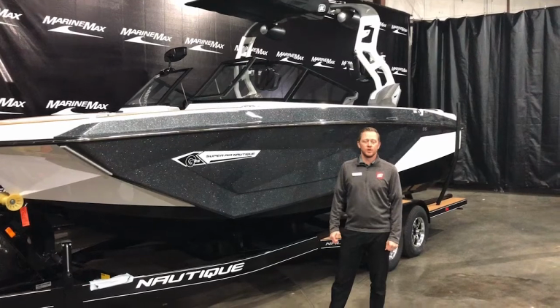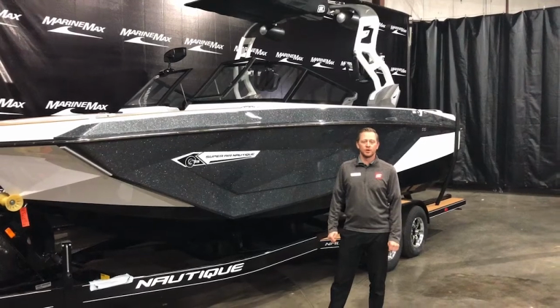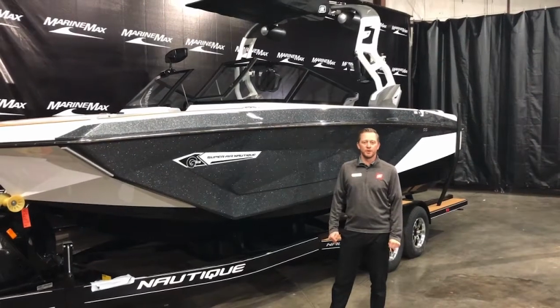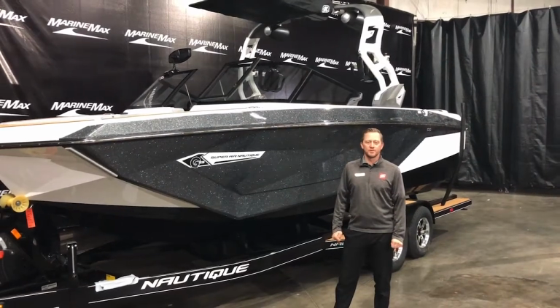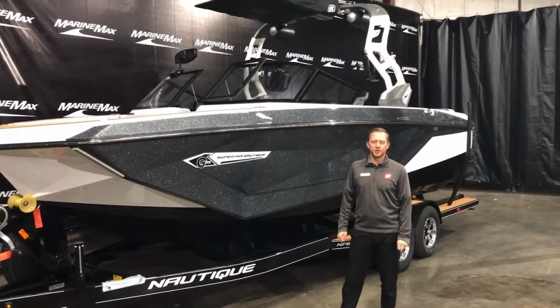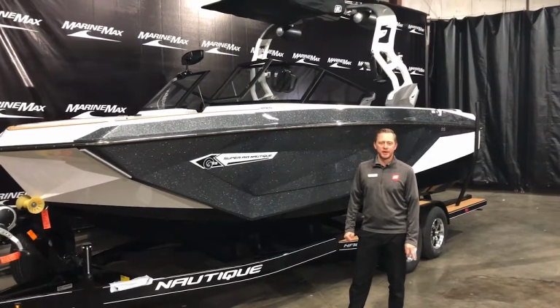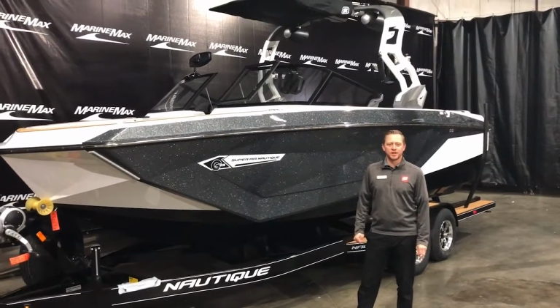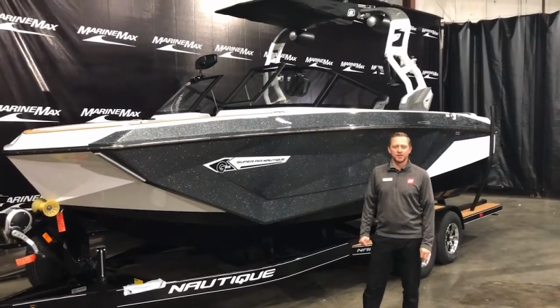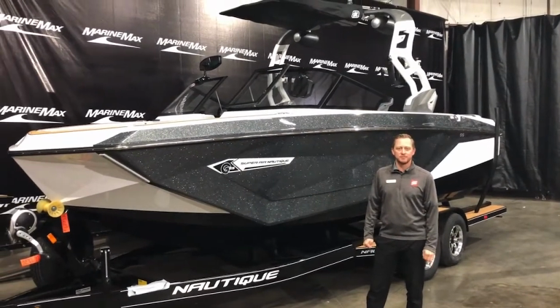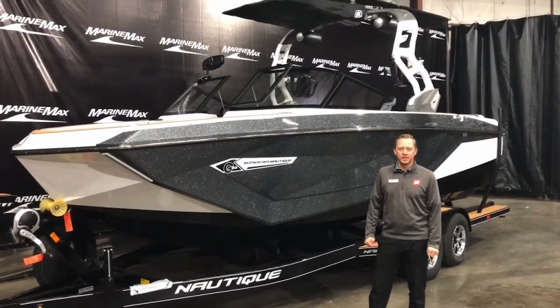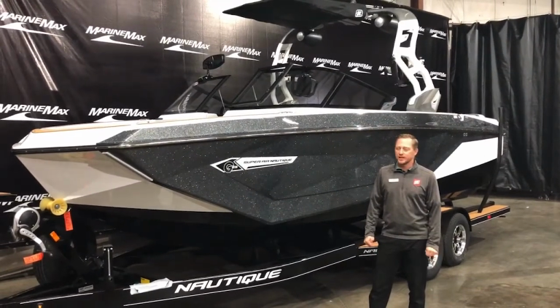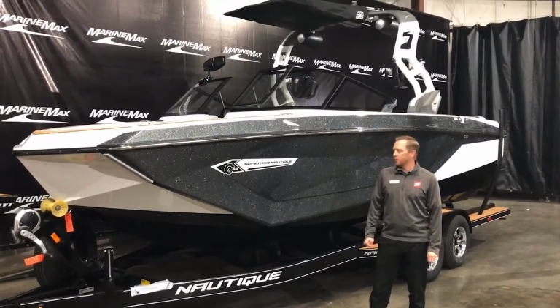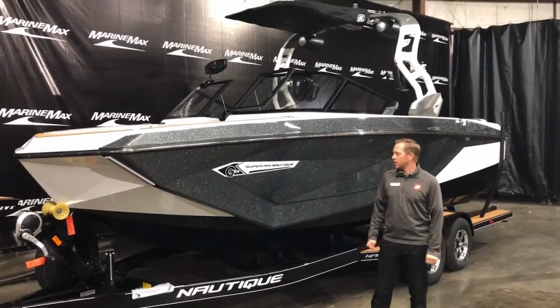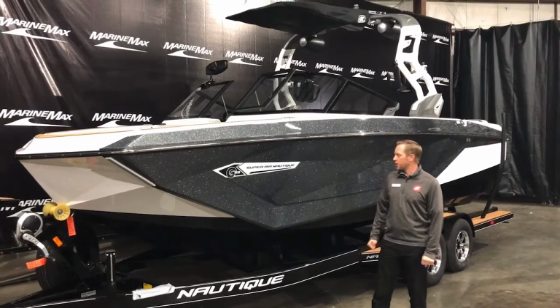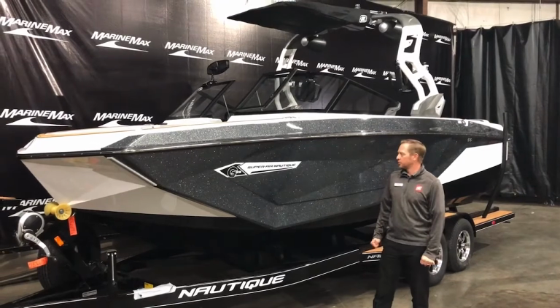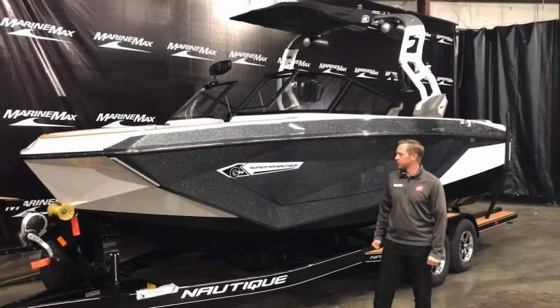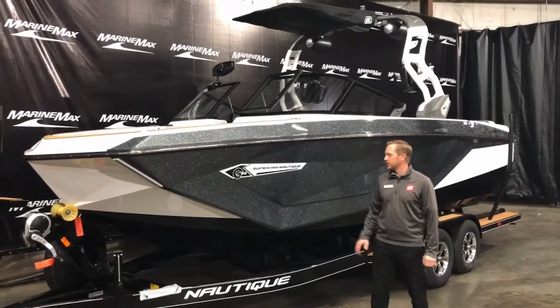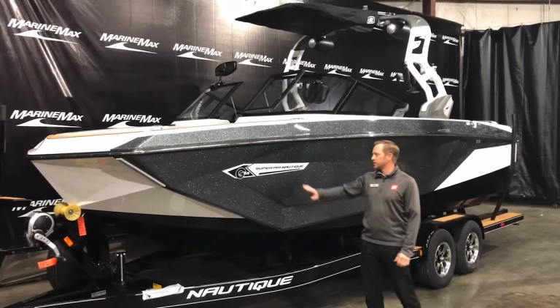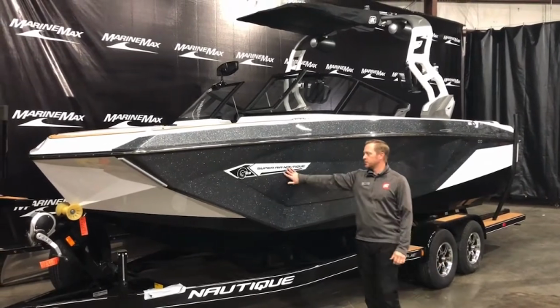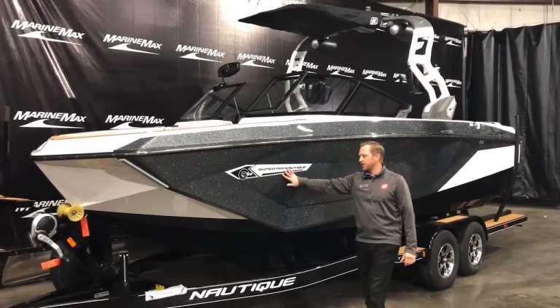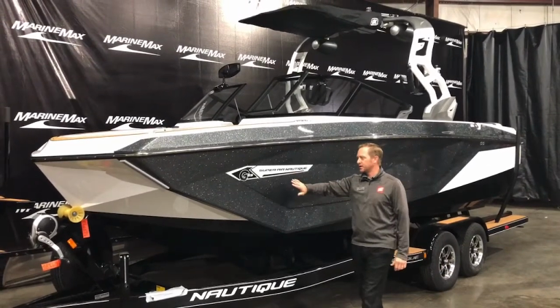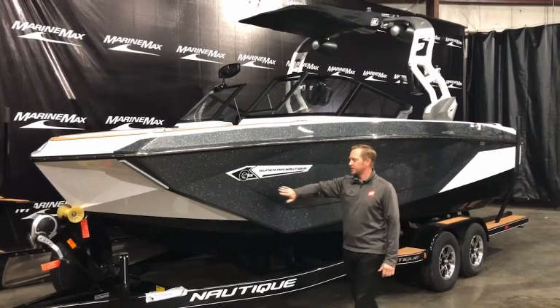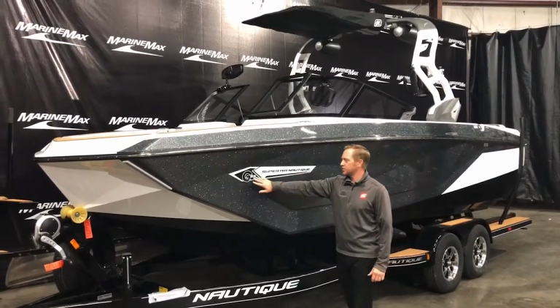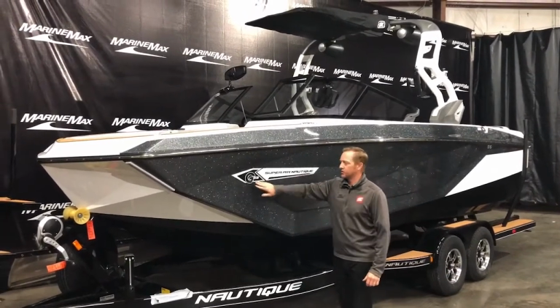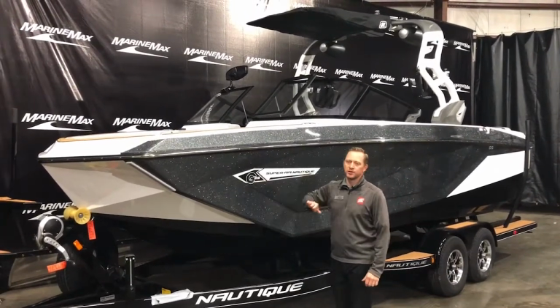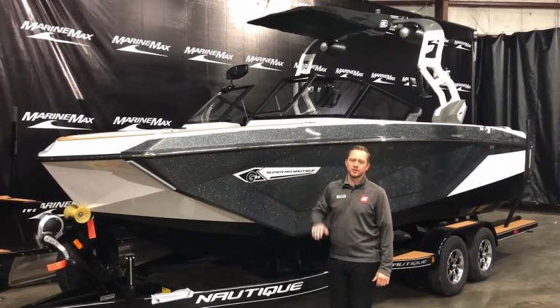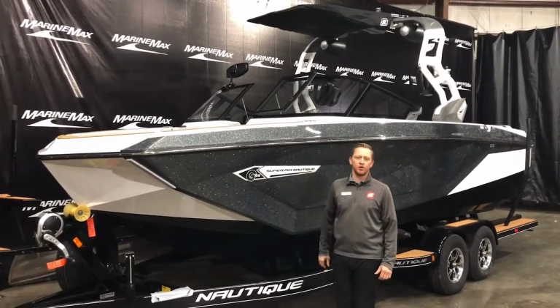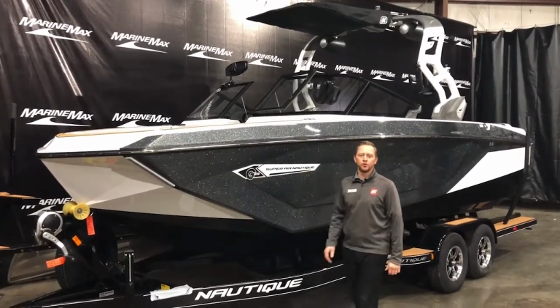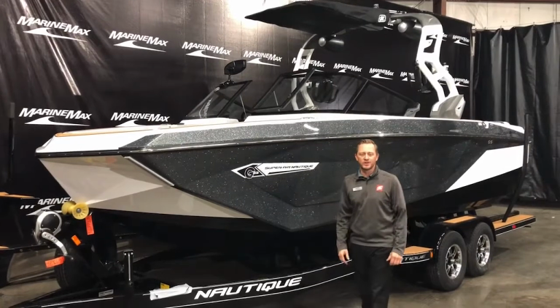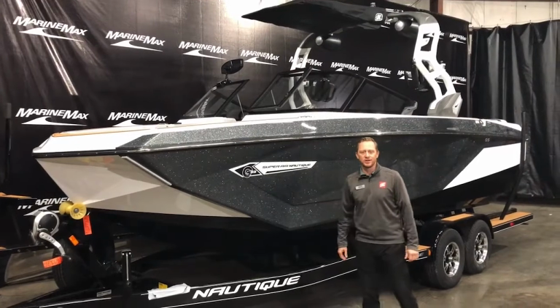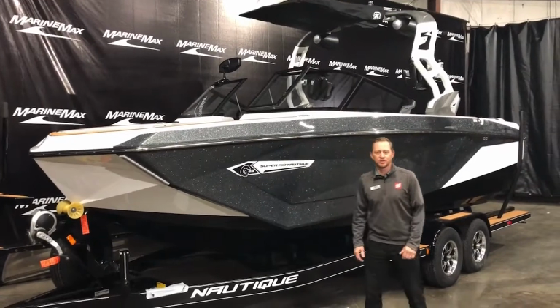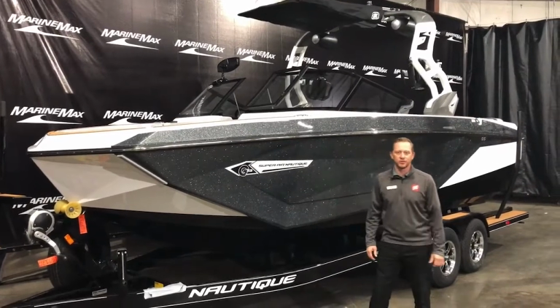Welcome to the Remax of Rogers. My name is Josh Simonson. Today we want to walk you through the Super Aeronautique G23 — this is the all-new redesigned G23.